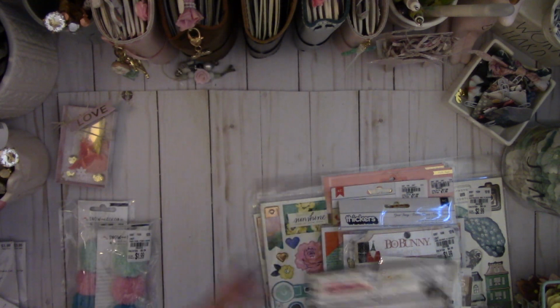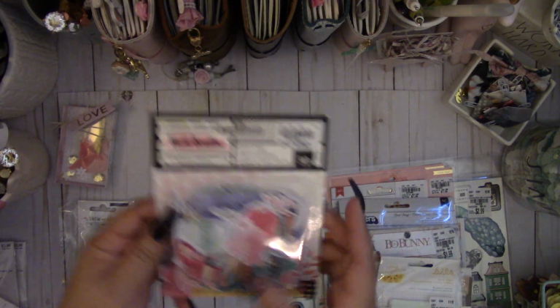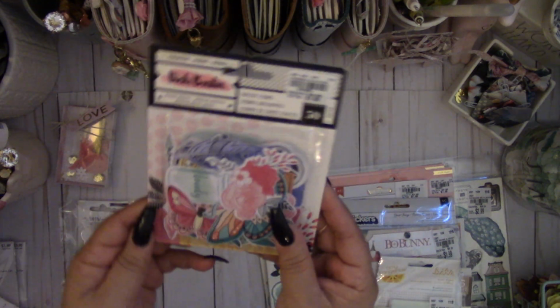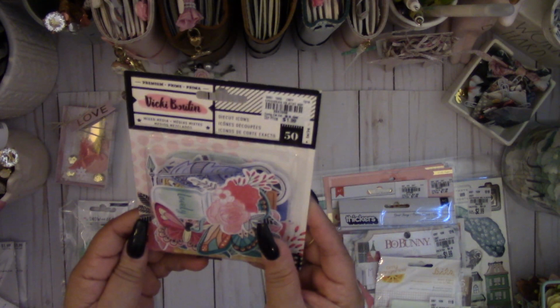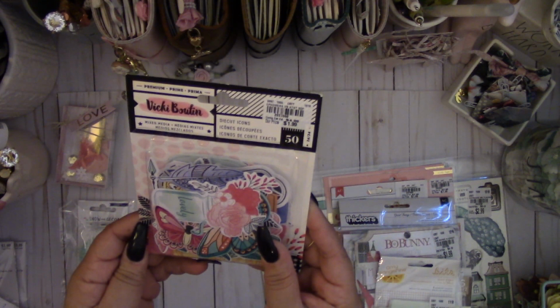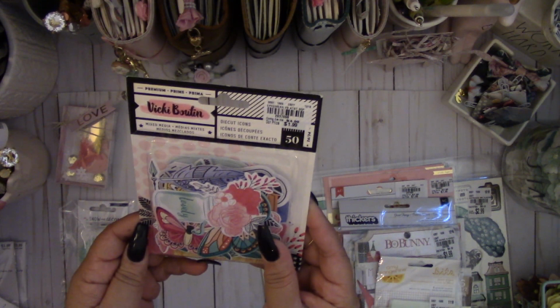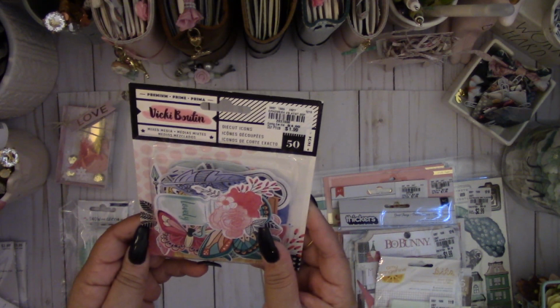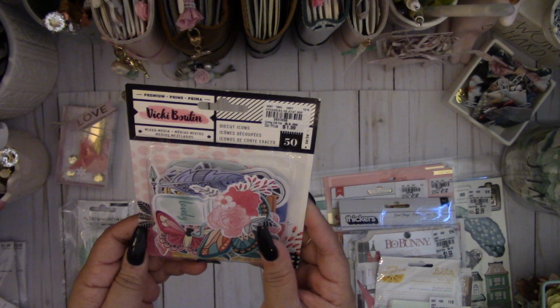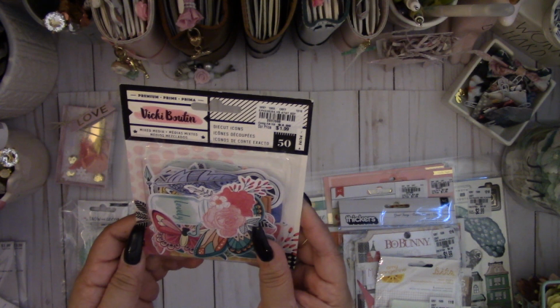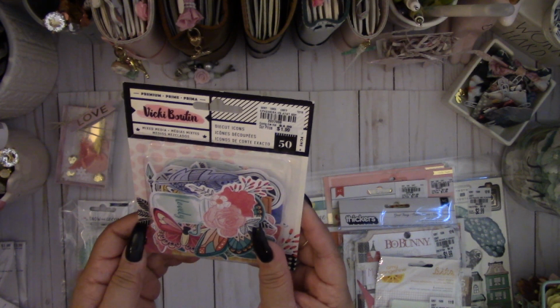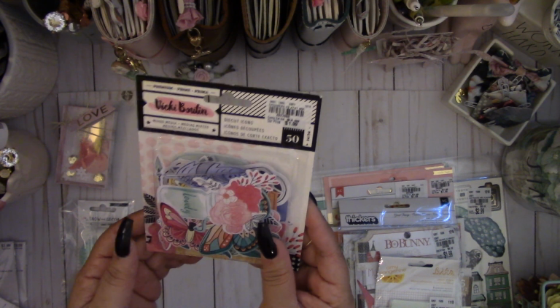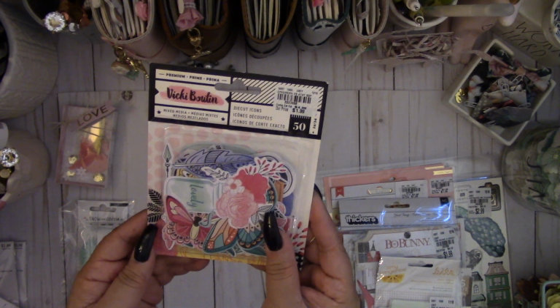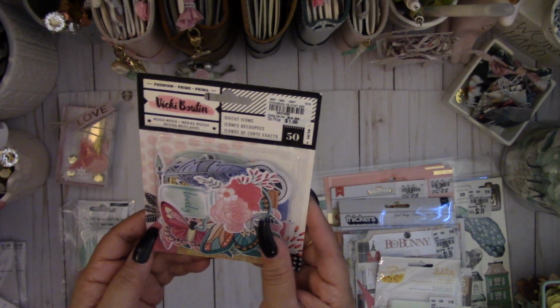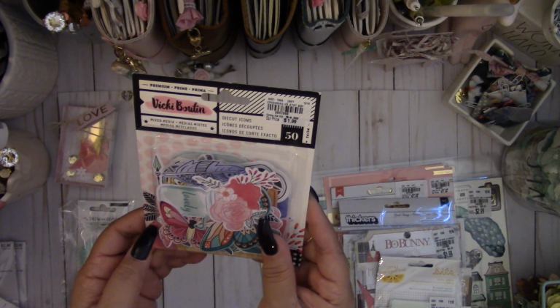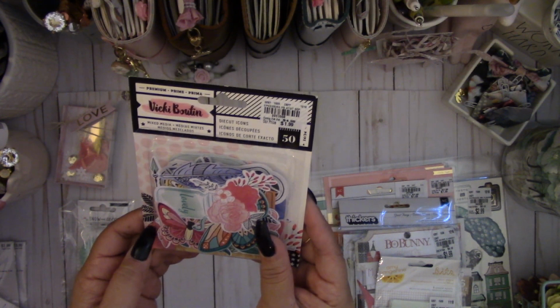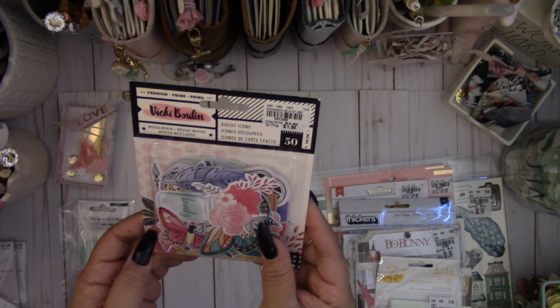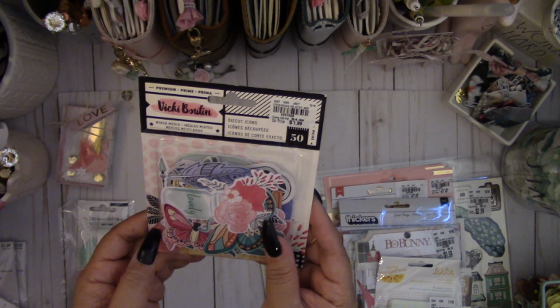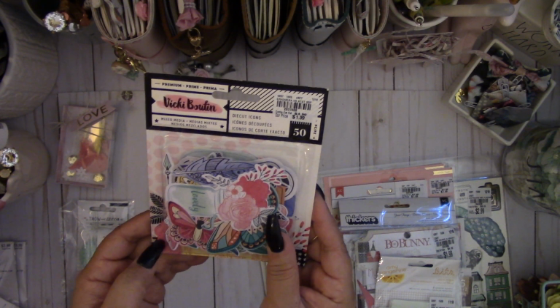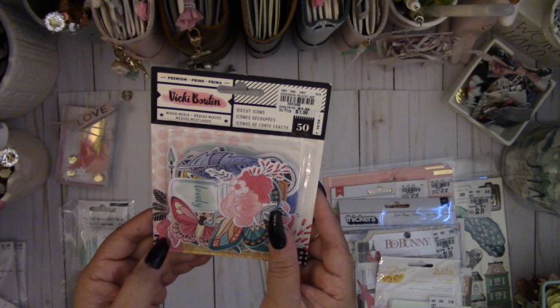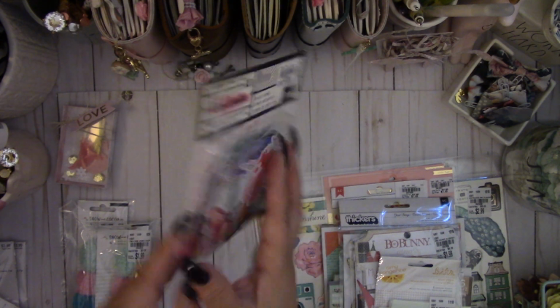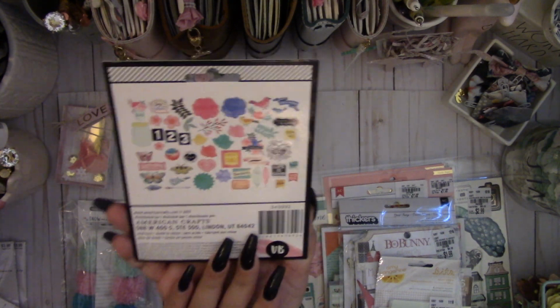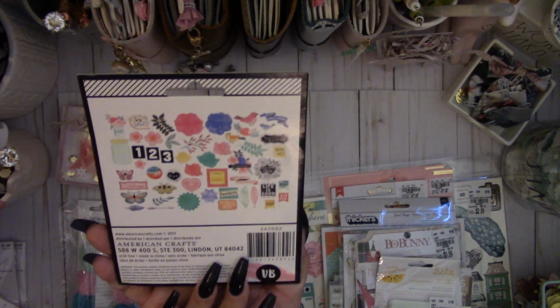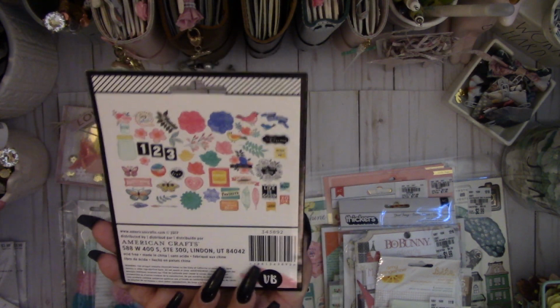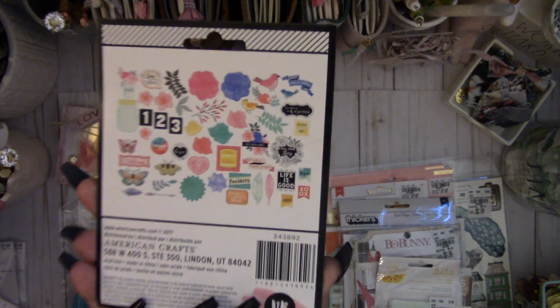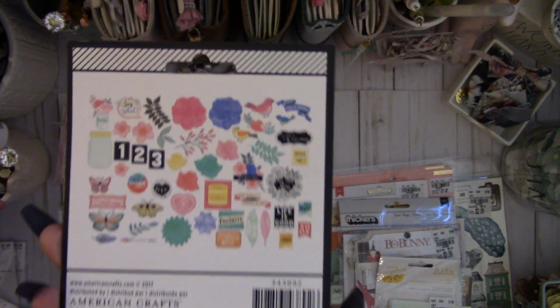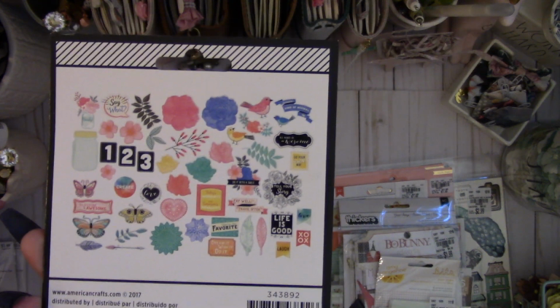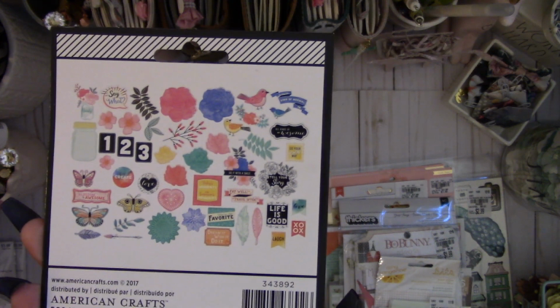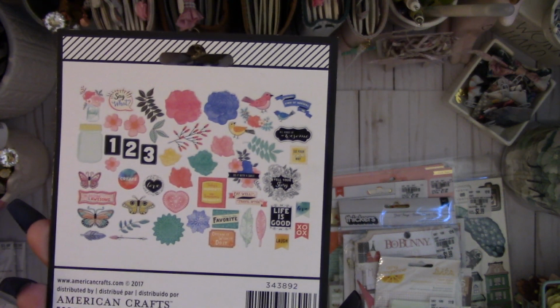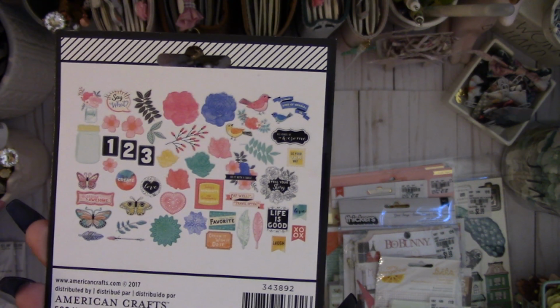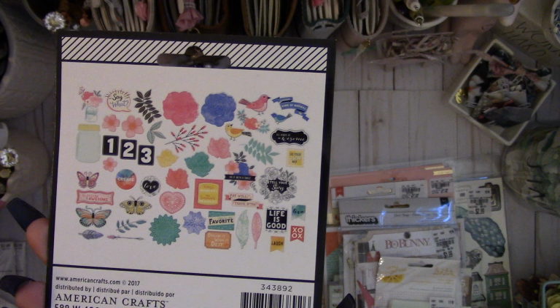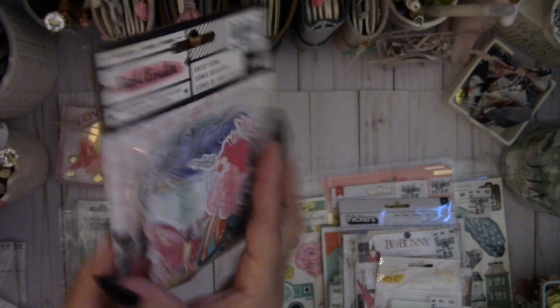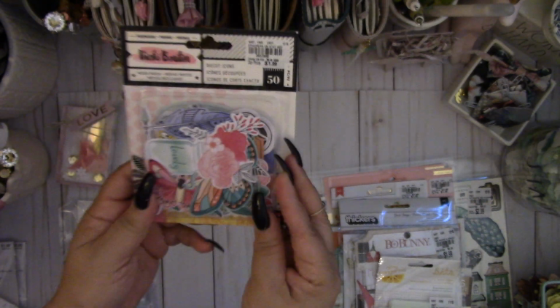Then they had these cute die cut icons — it's the ephemera by Vicki Booten for American Crafts. I love the flowers, really pretty.